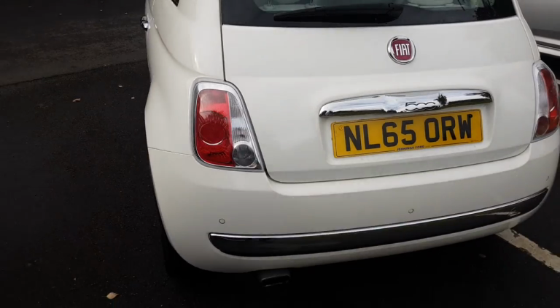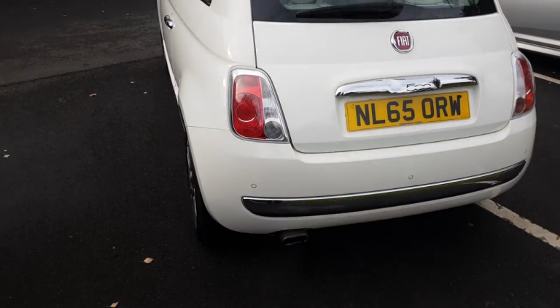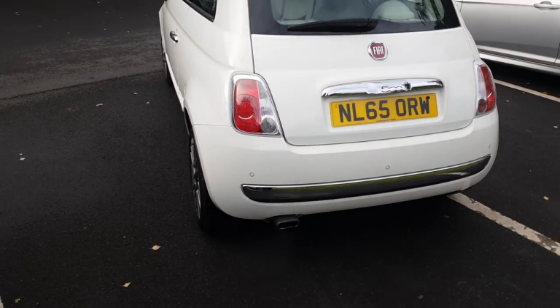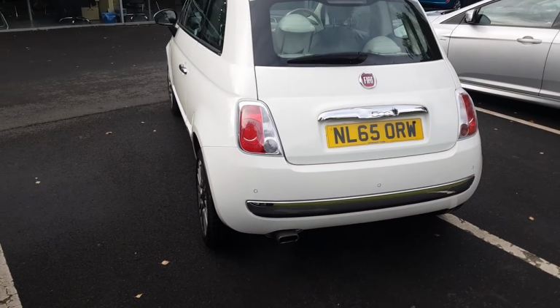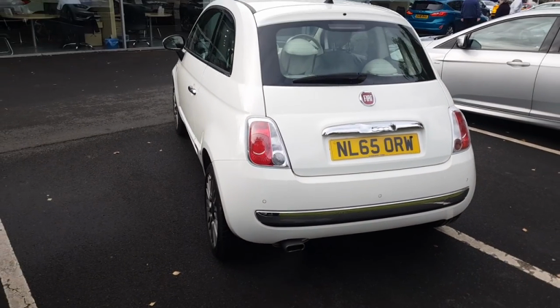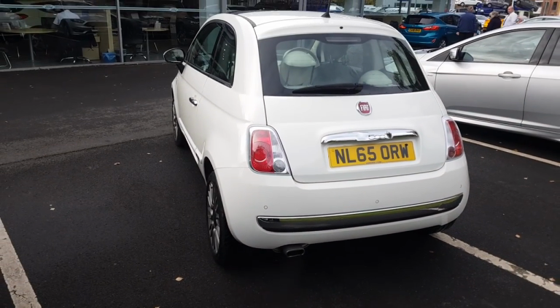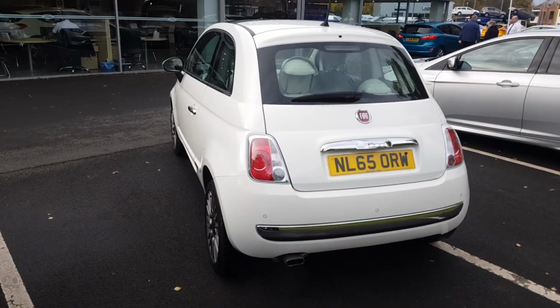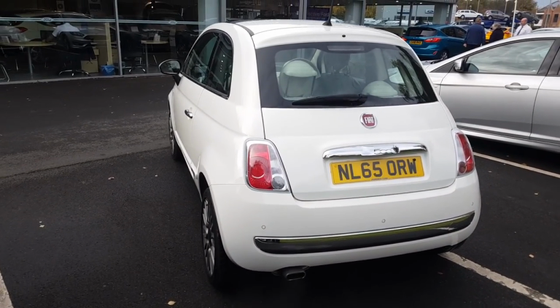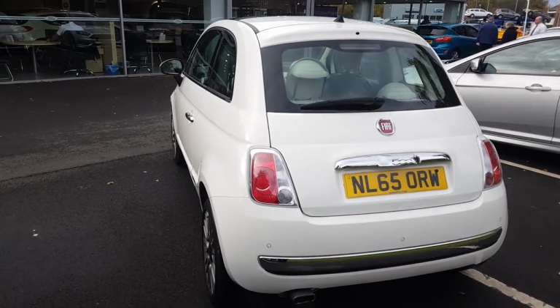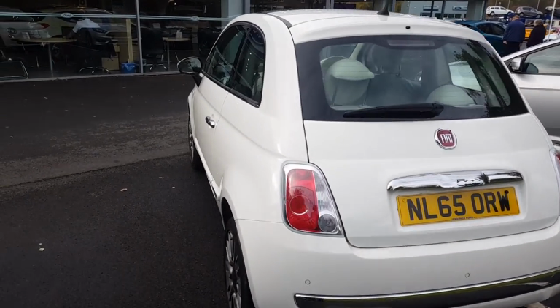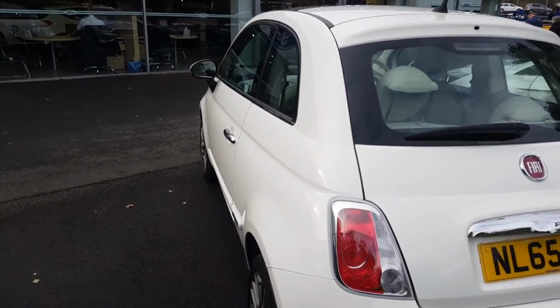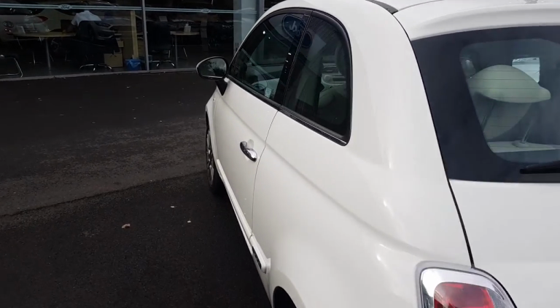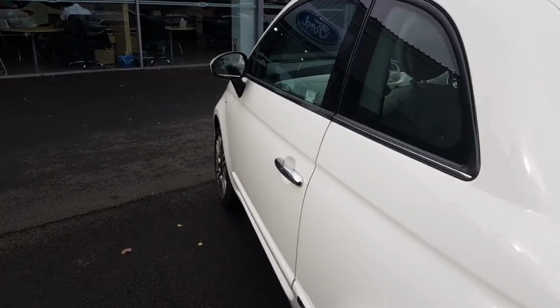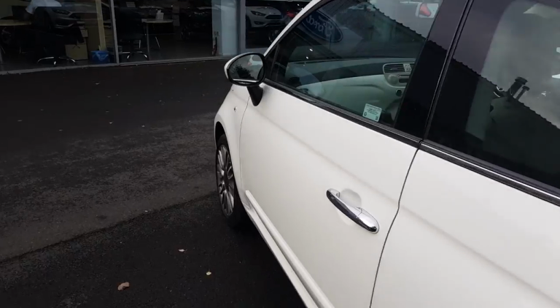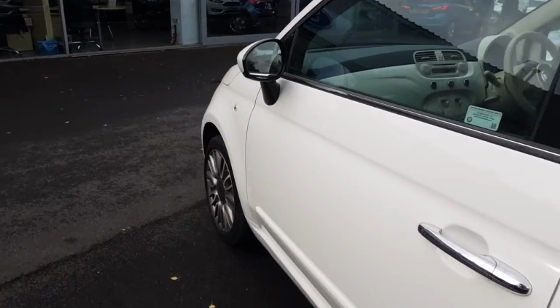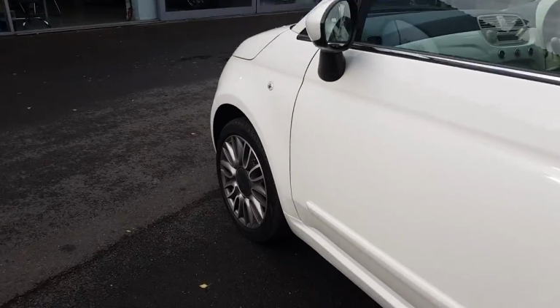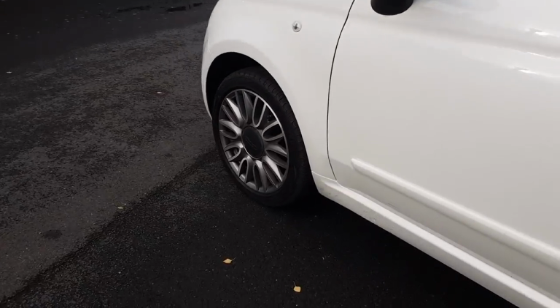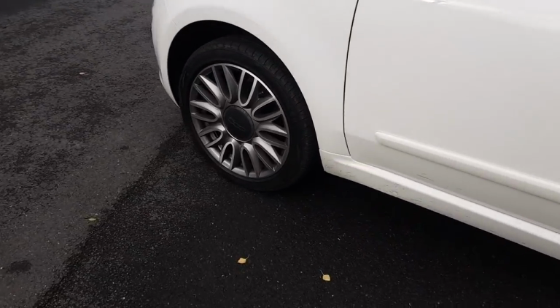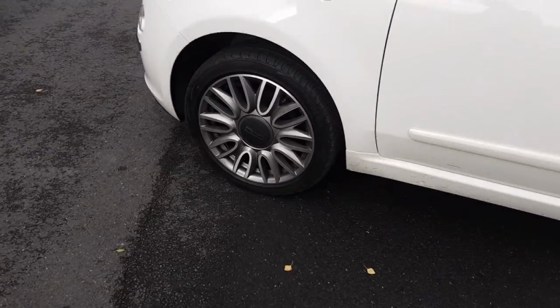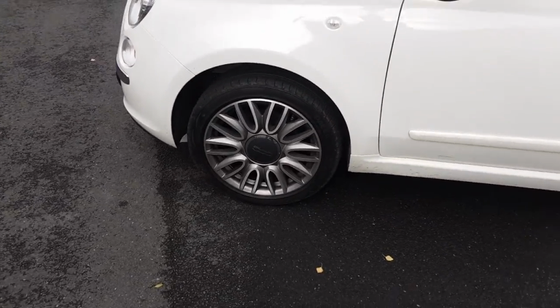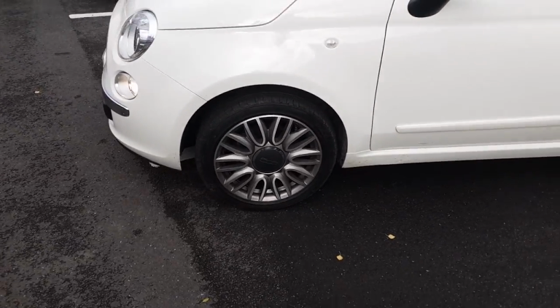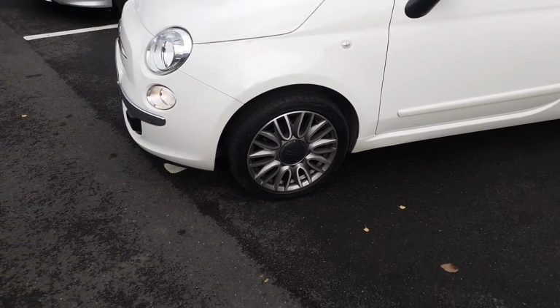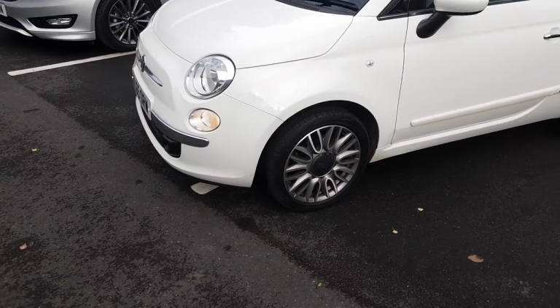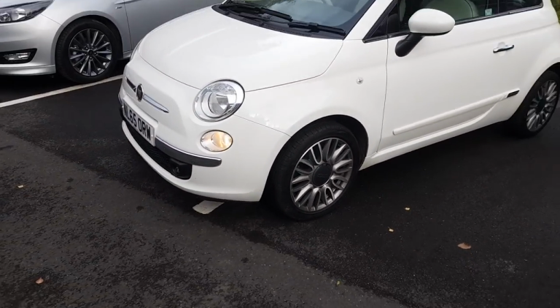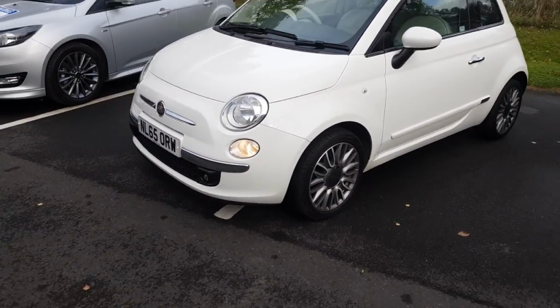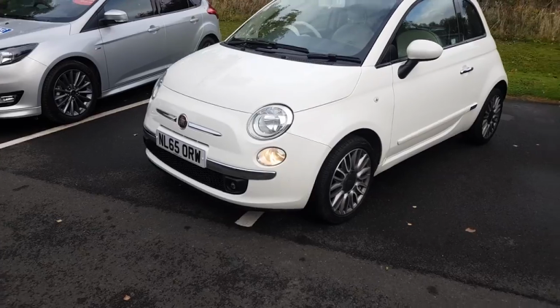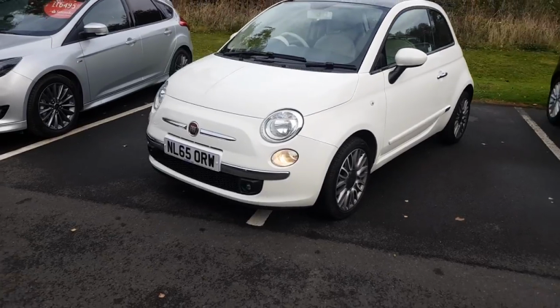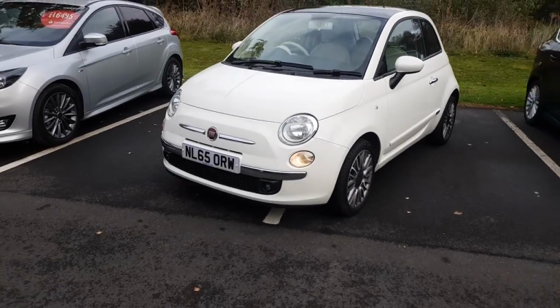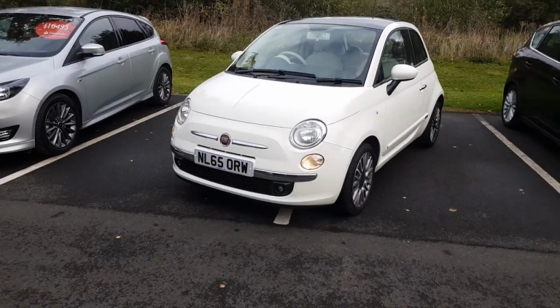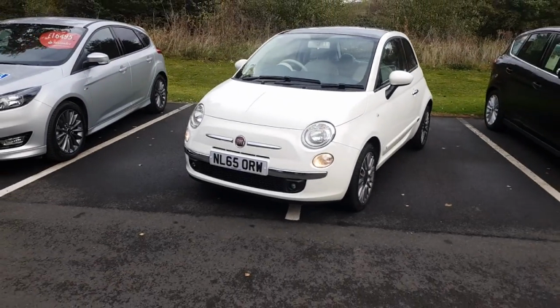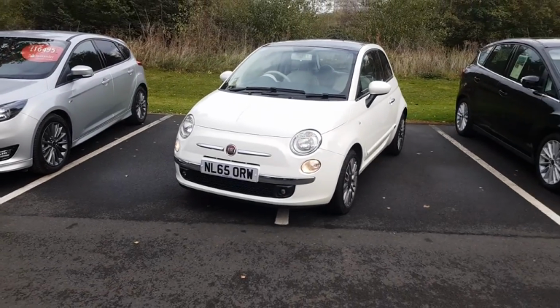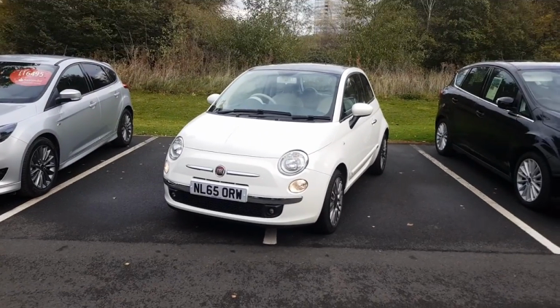As we take one final look around the vehicle, a fantastic feature on board is the reverse parking sensors to help you navigate around those tighter car parks. The vehicle is also equipped with a tire pressure monitoring system to make sure those tire pressures never fall too low.